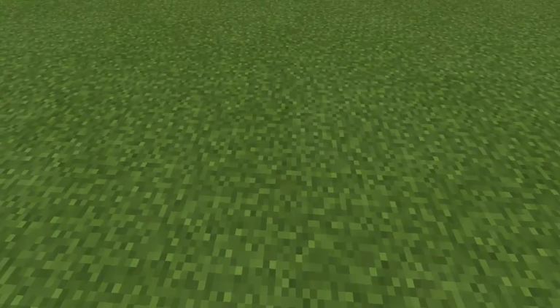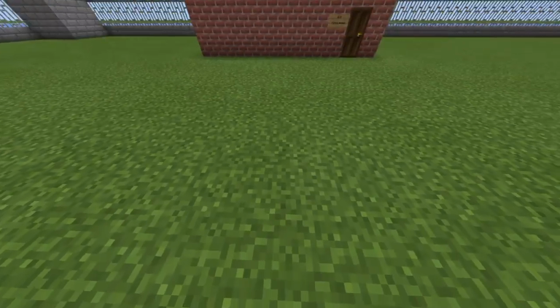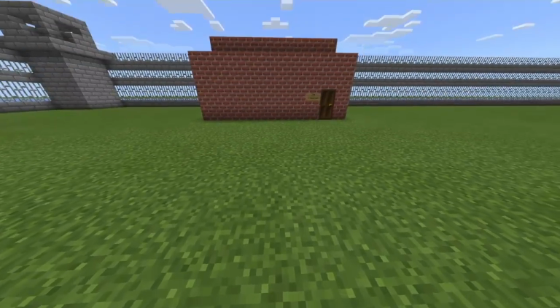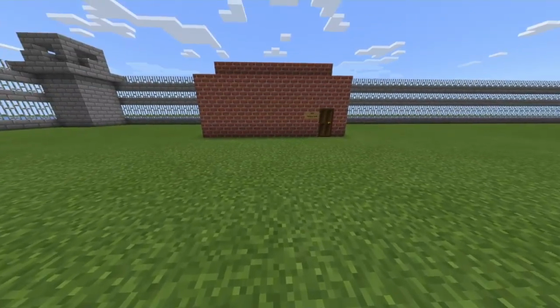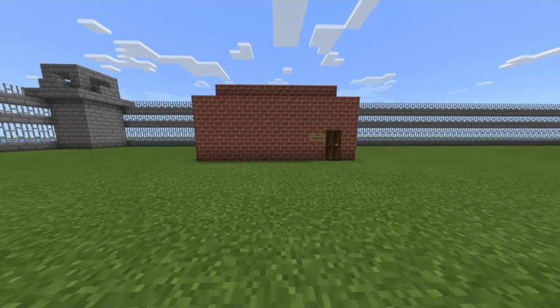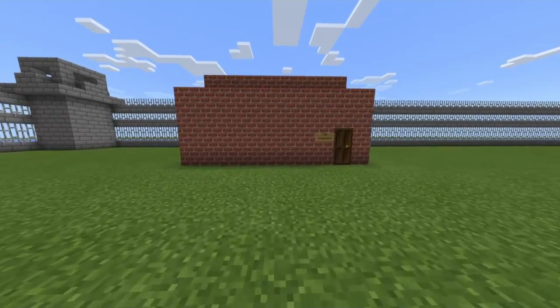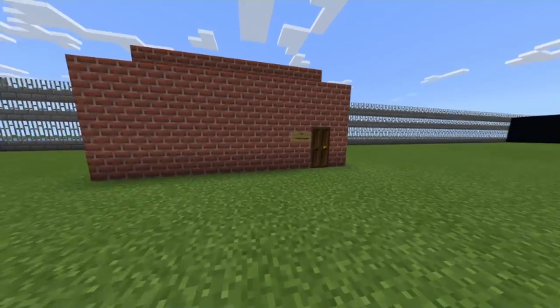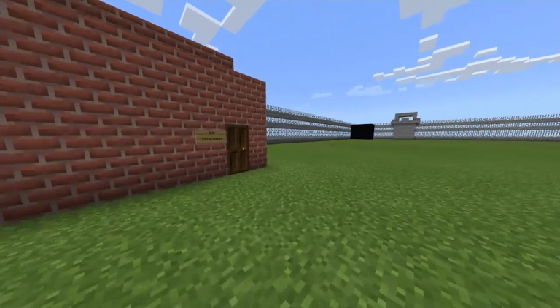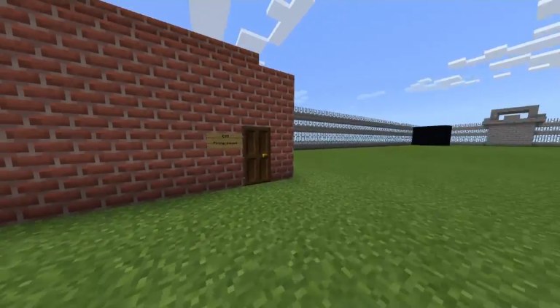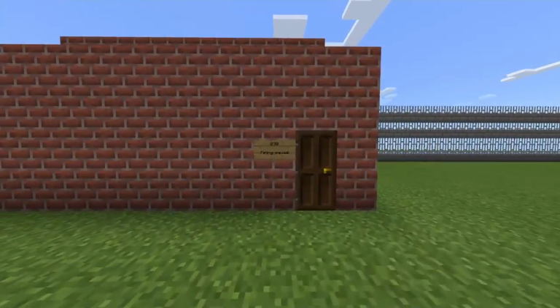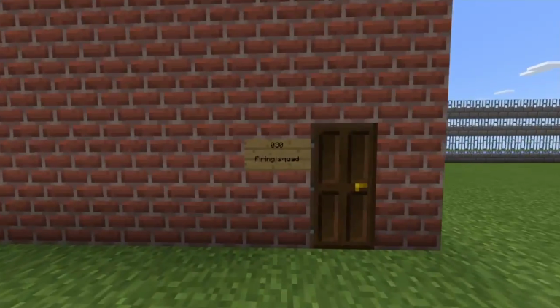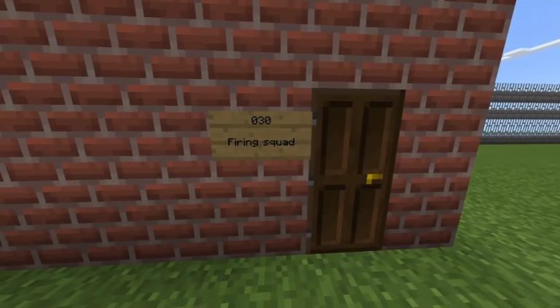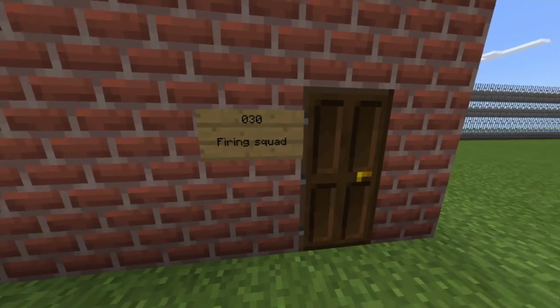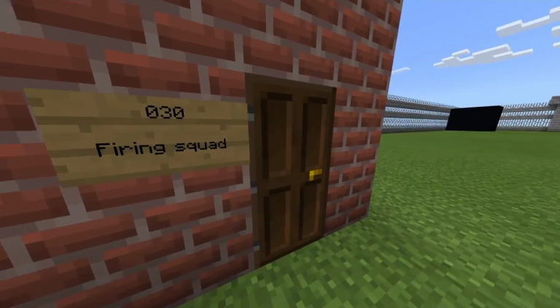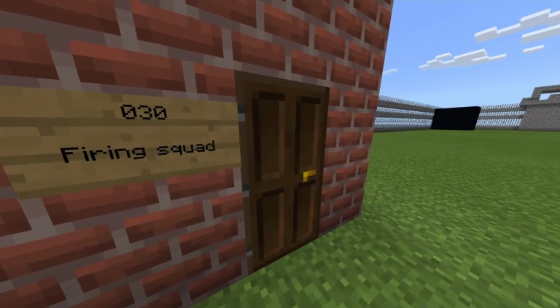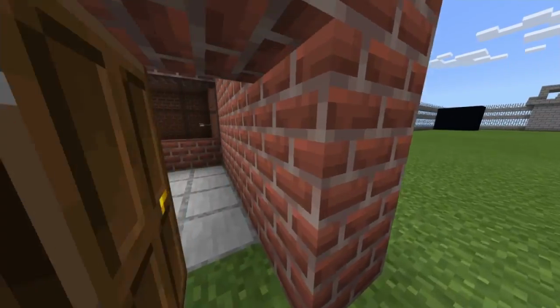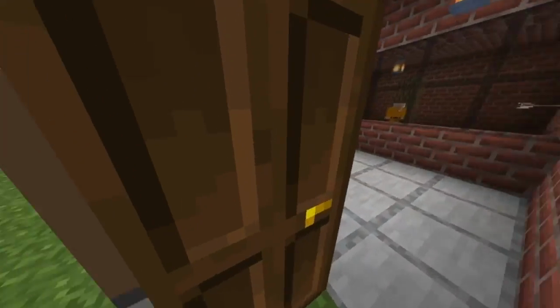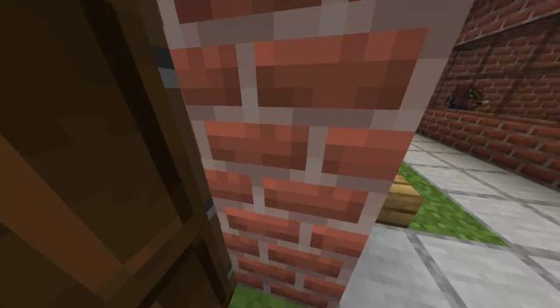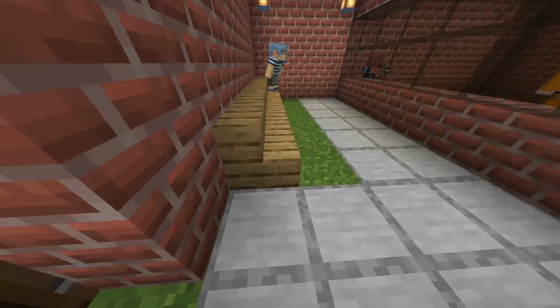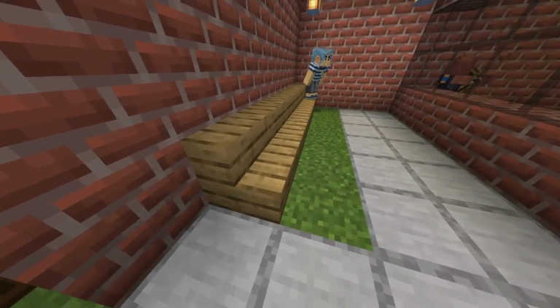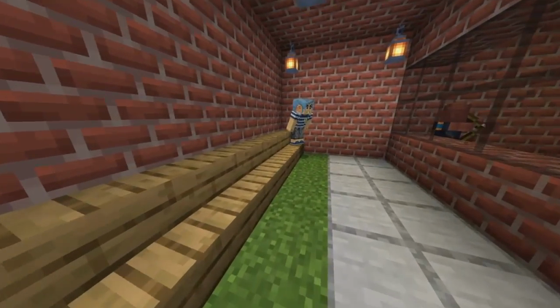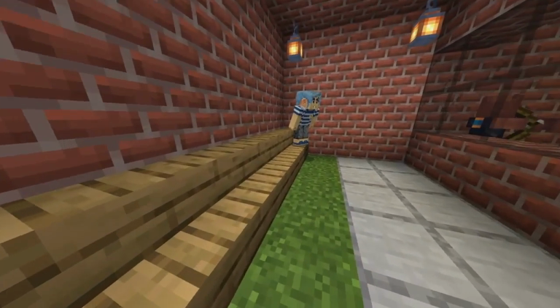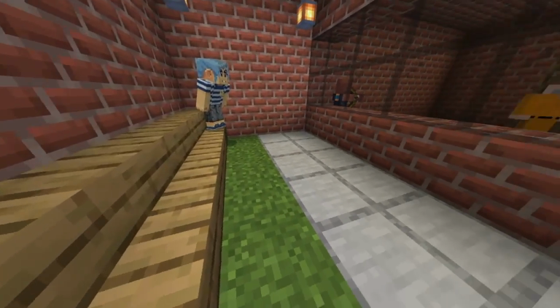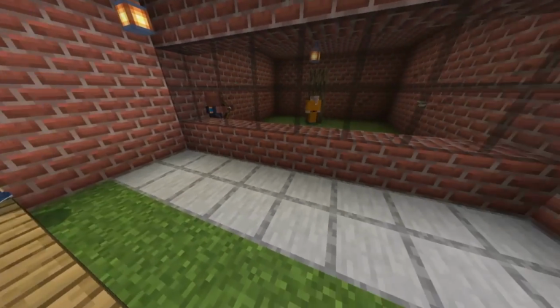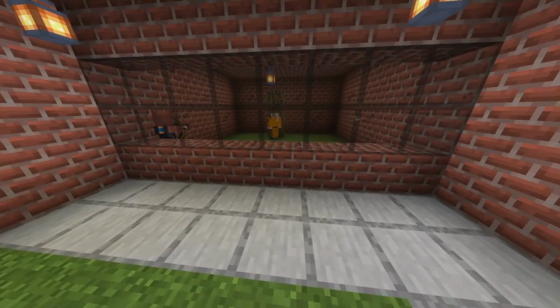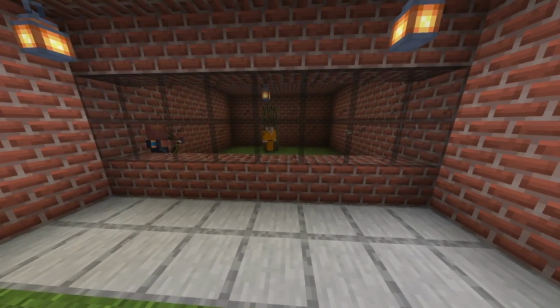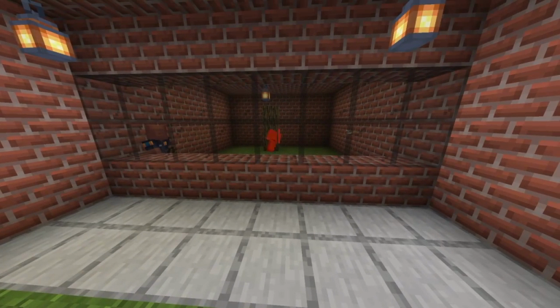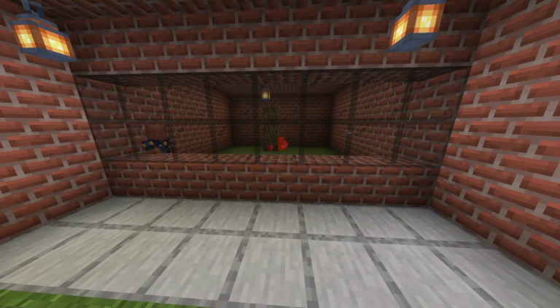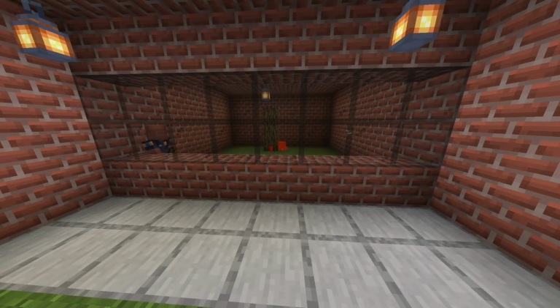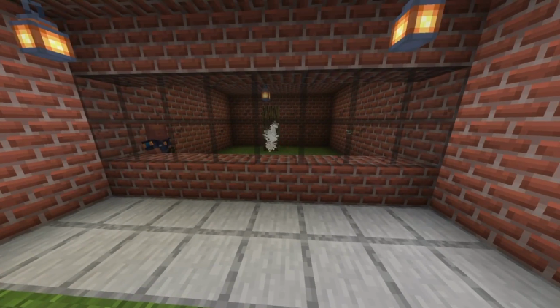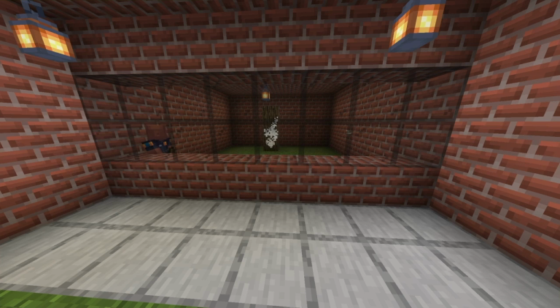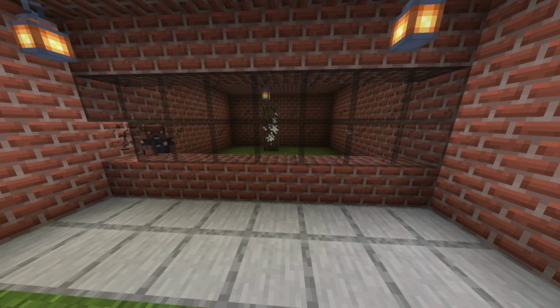Next up we have our shooting range, also known as firework squad, room 030. We'll sit down and look at the execution. Good job.